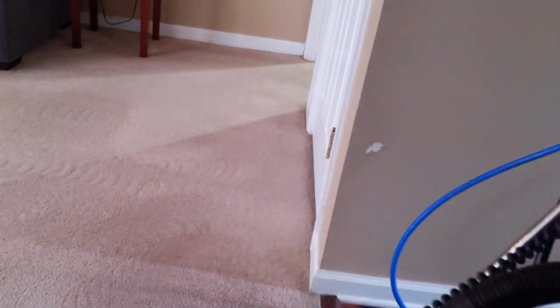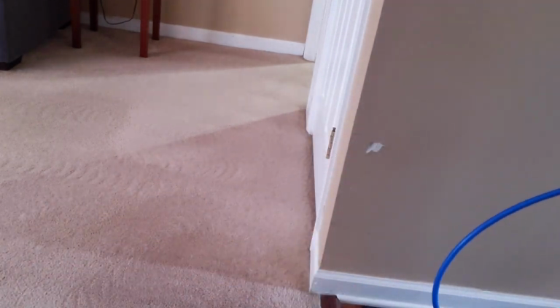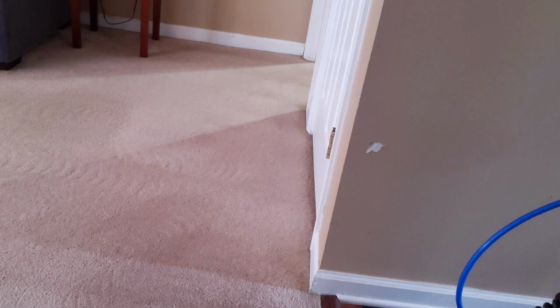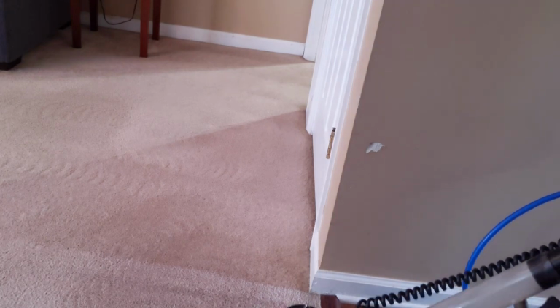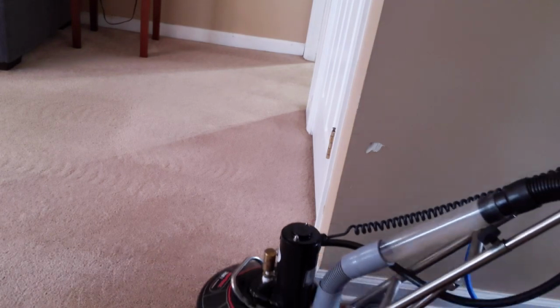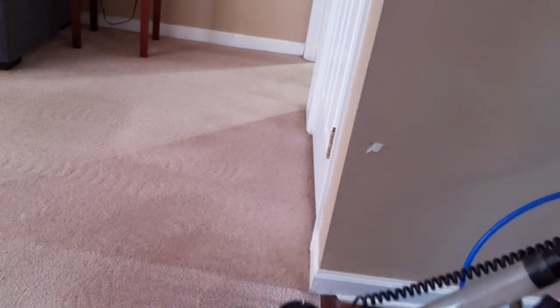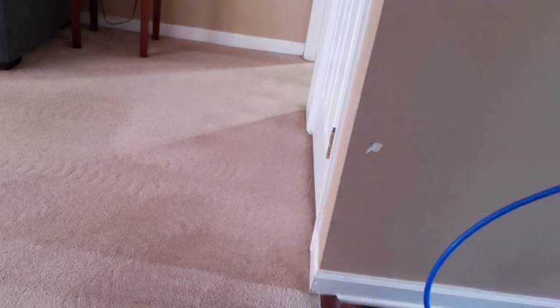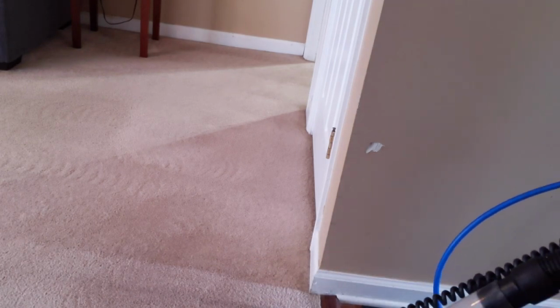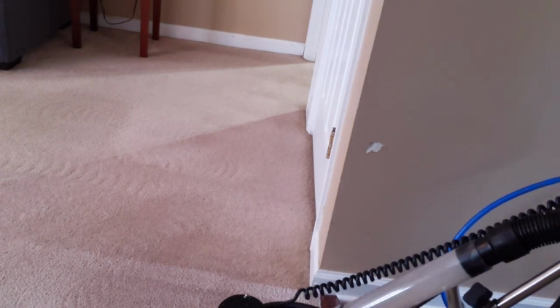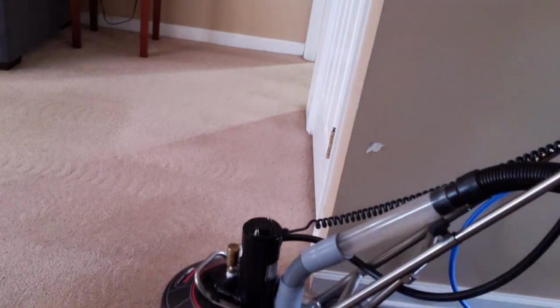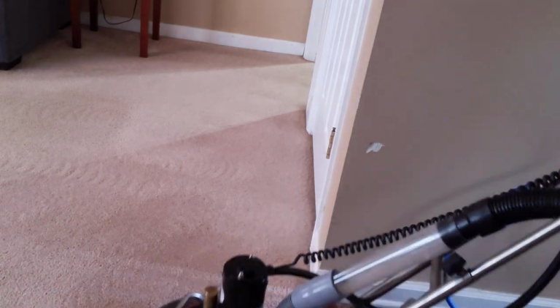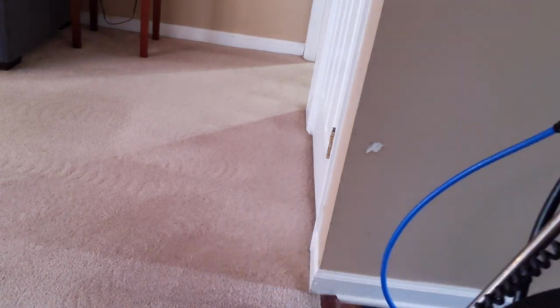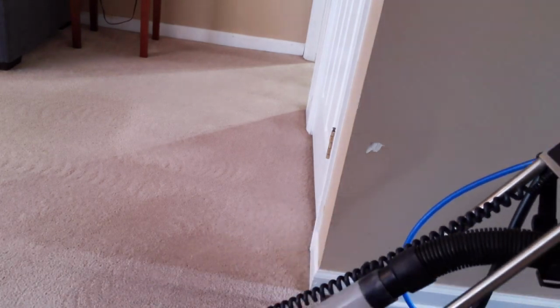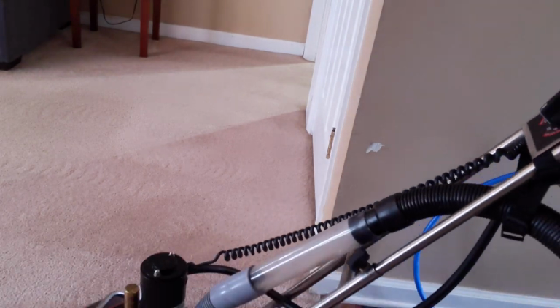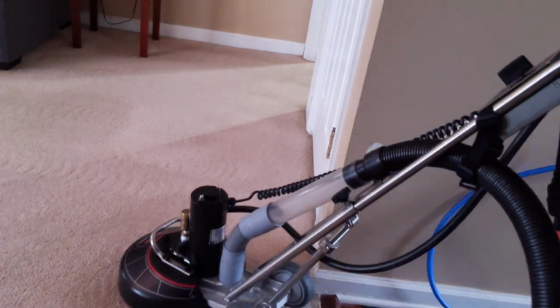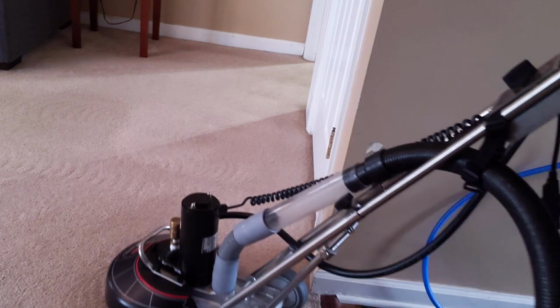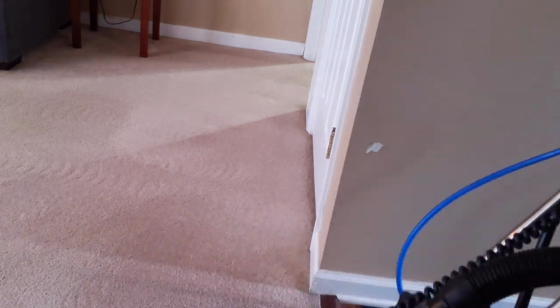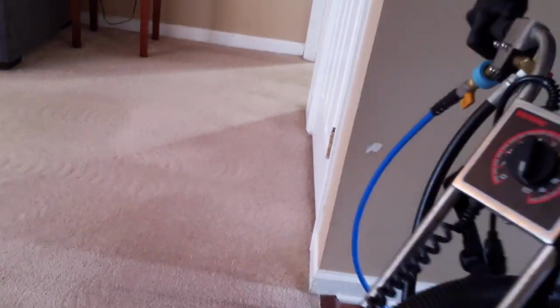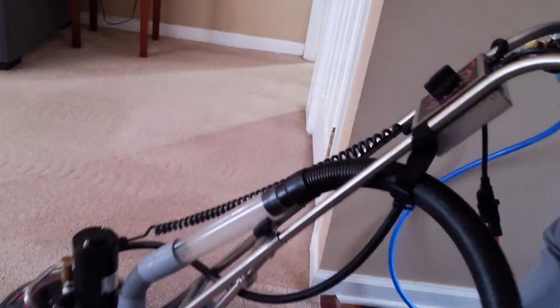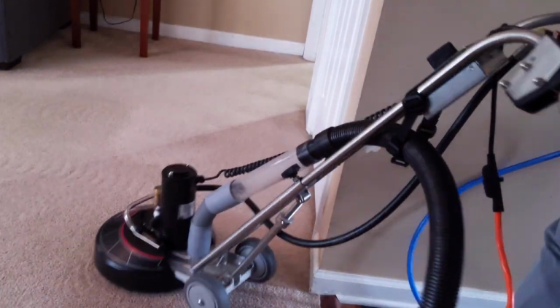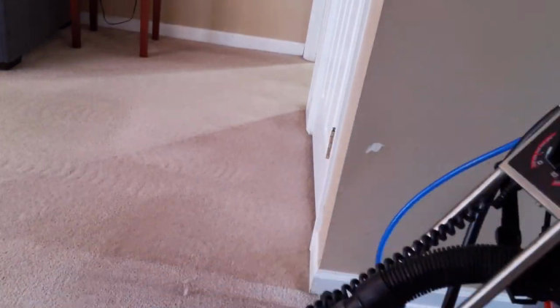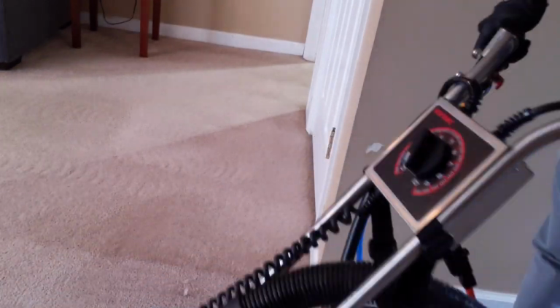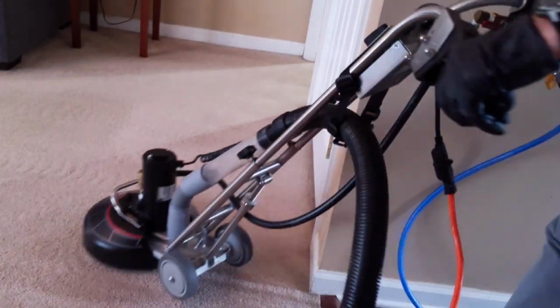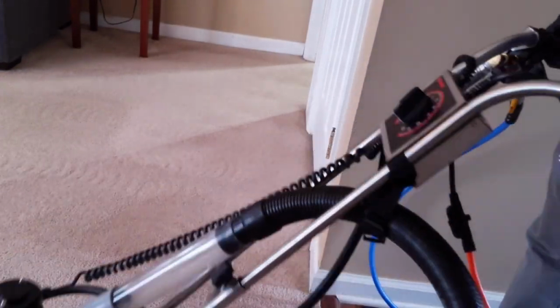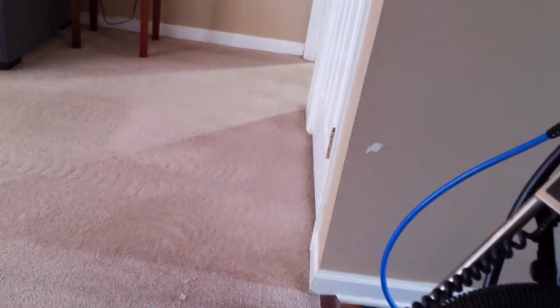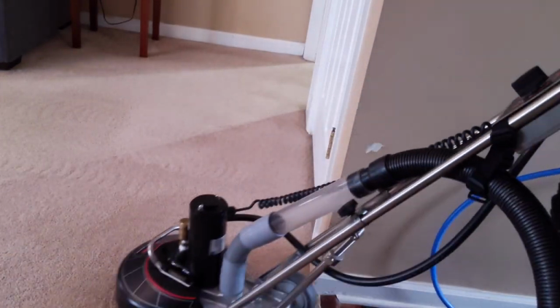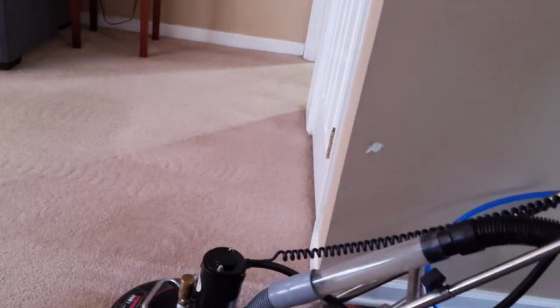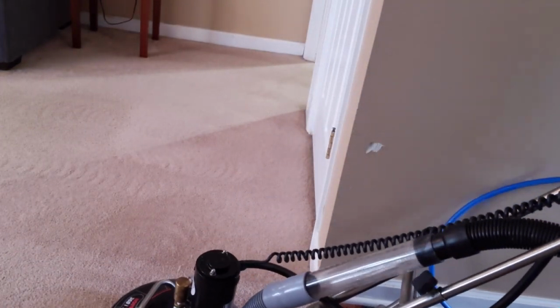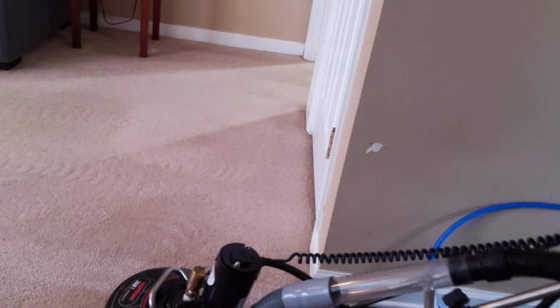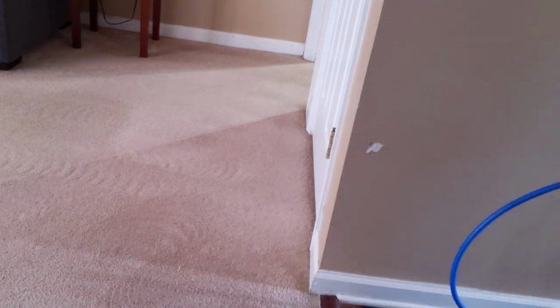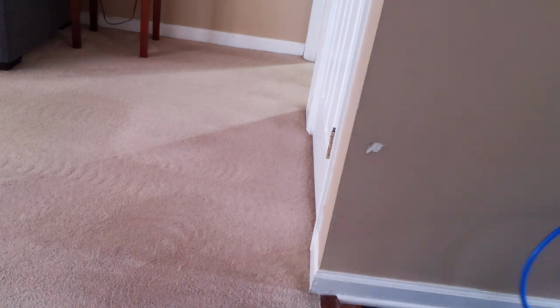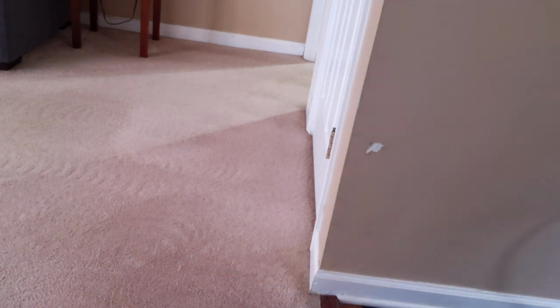I'm really hitting this area right here, the entrance area, getting it several times. The reason why is you can see the tube right there — it's just sucking up dirty water, so I wanted to get as much of it as I could. As a matter of fact, I didn't stop getting it until it started pulling clear water.